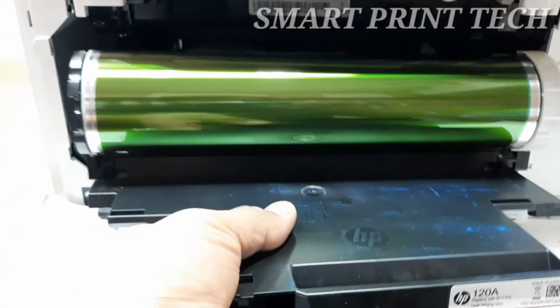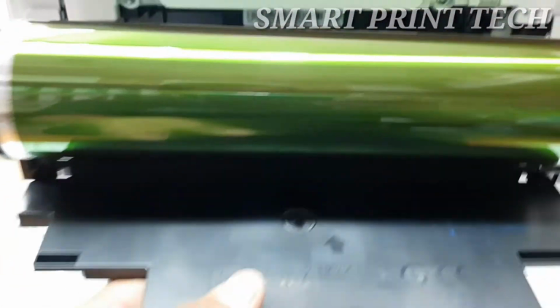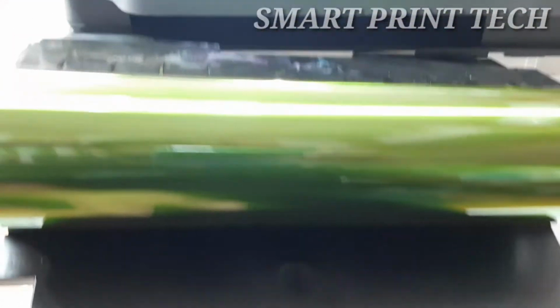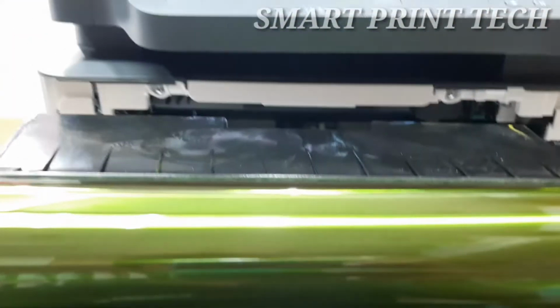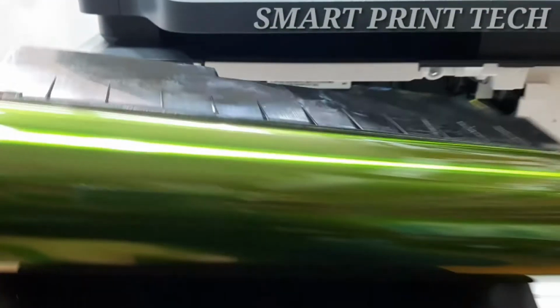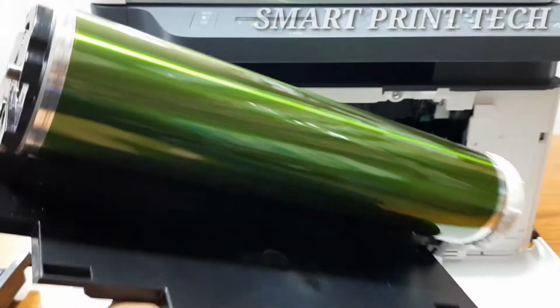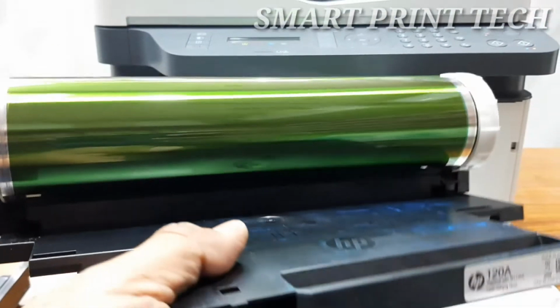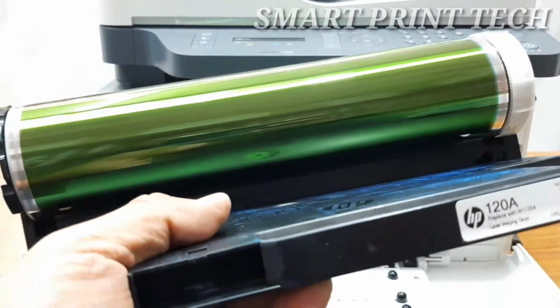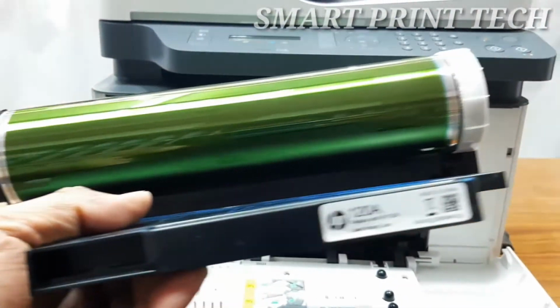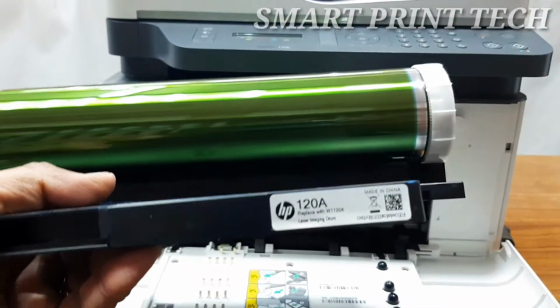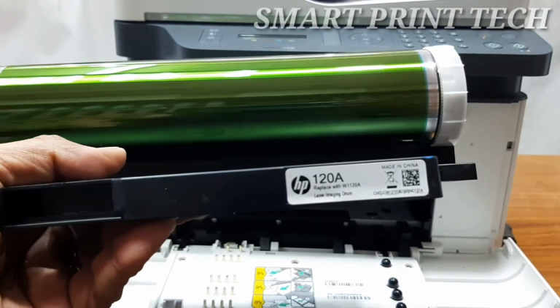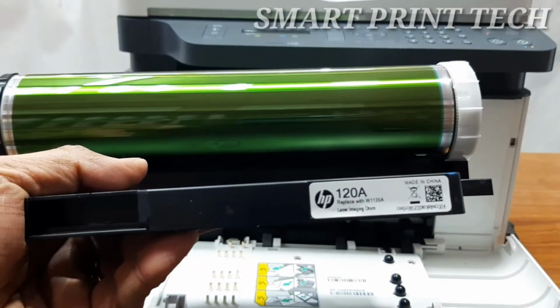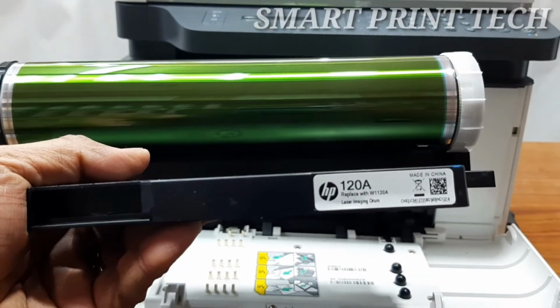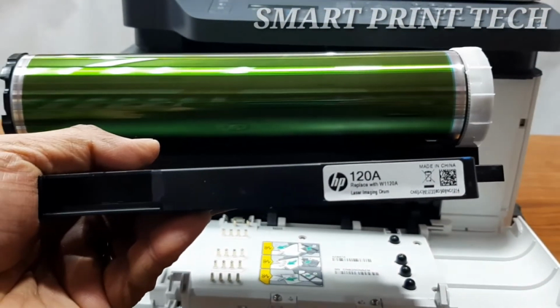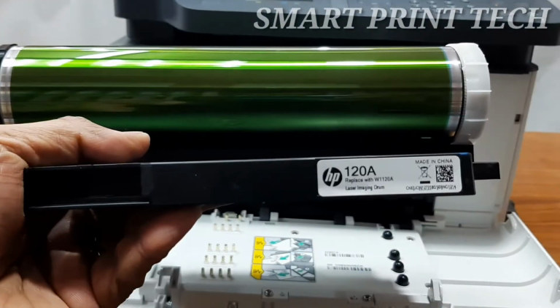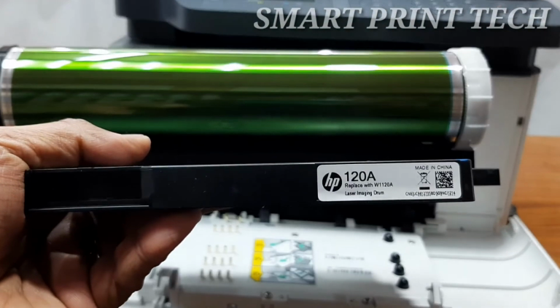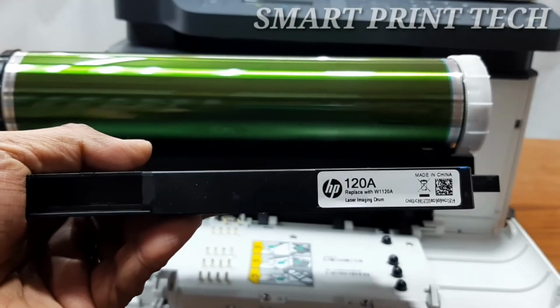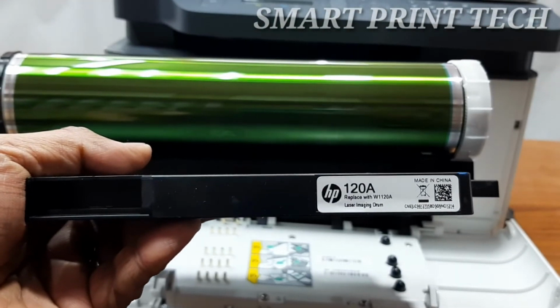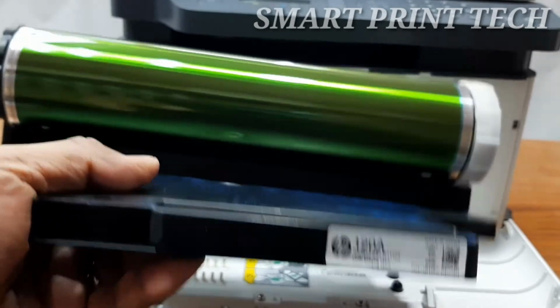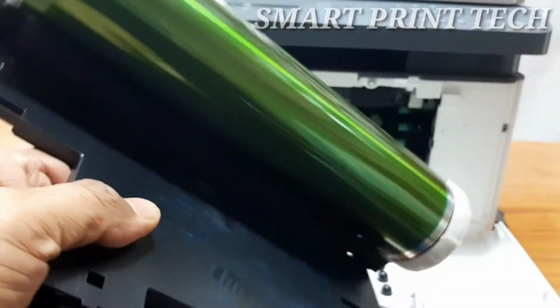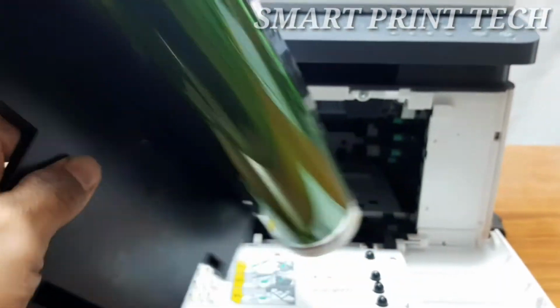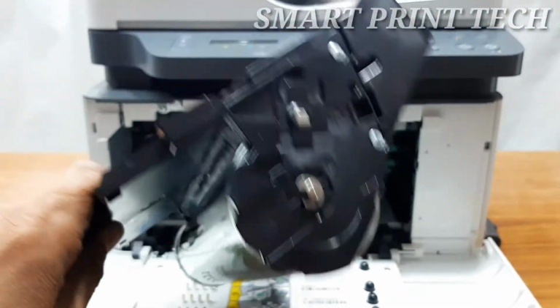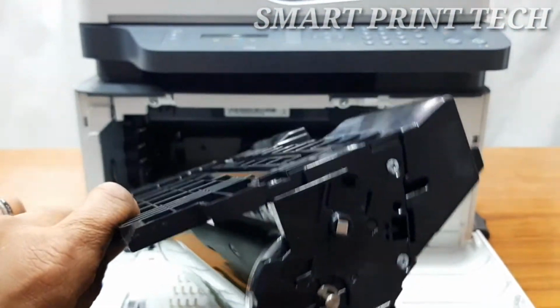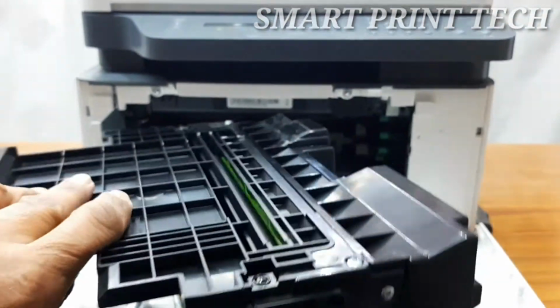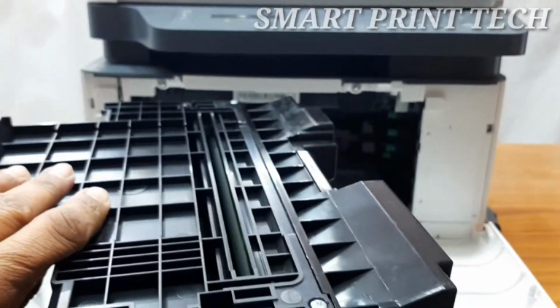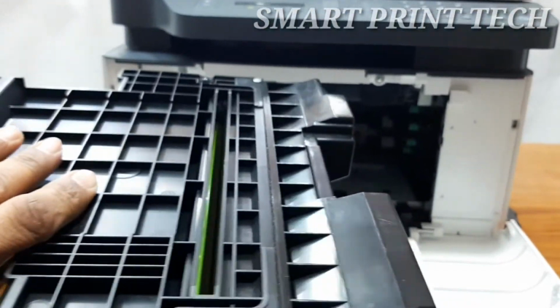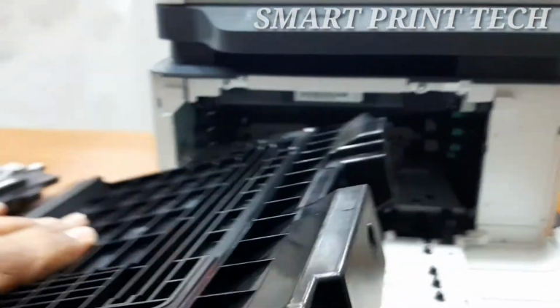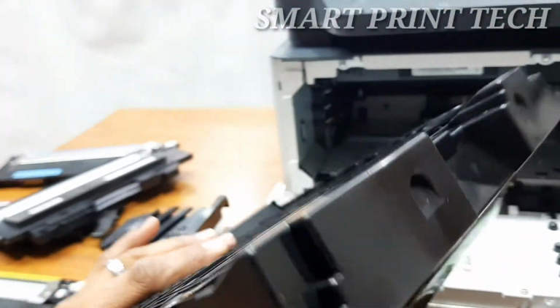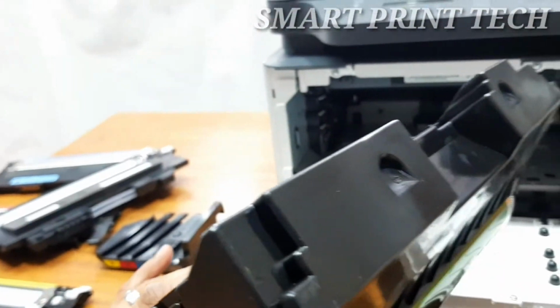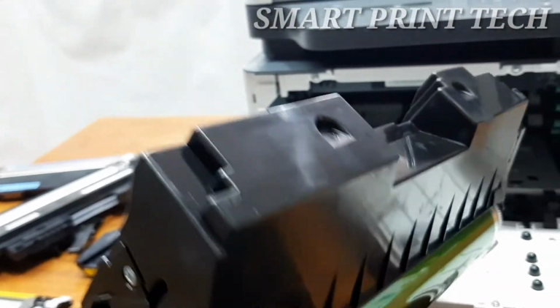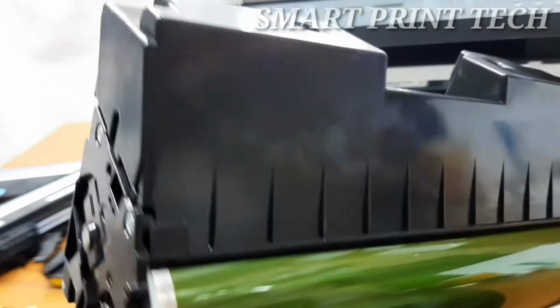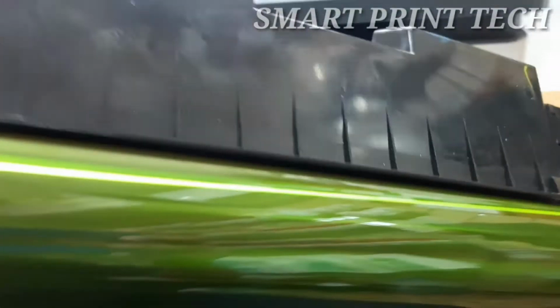The imaging drum helps finalize the printing process by transferring the image or text to the paper. When you see a 'prepare new imaging unit' or 'replace imaging unit' message displayed on the printer control panel, it is time to replace the imaging drum.